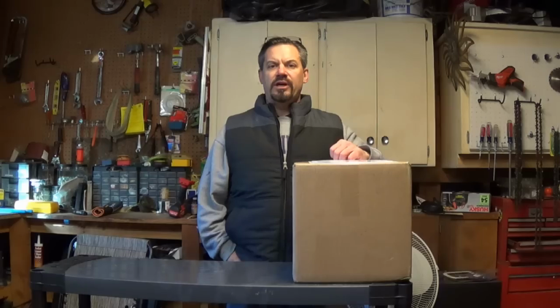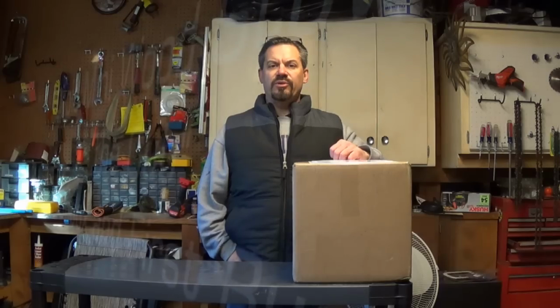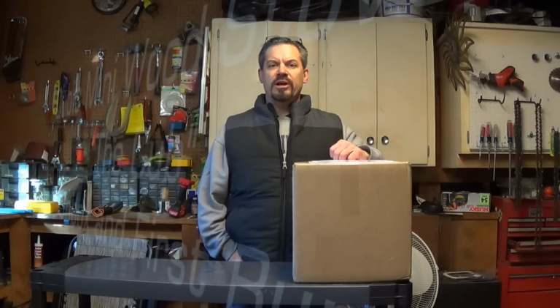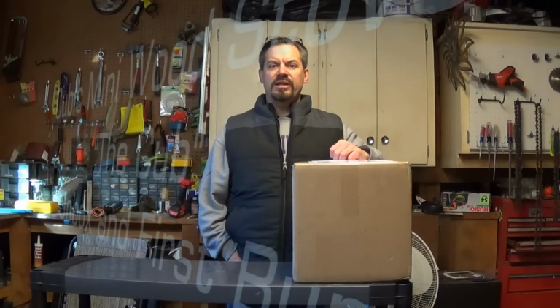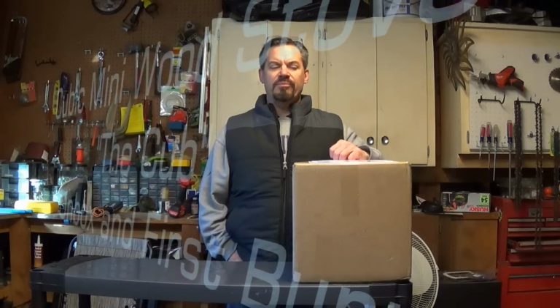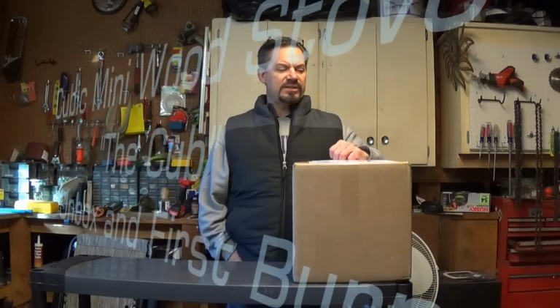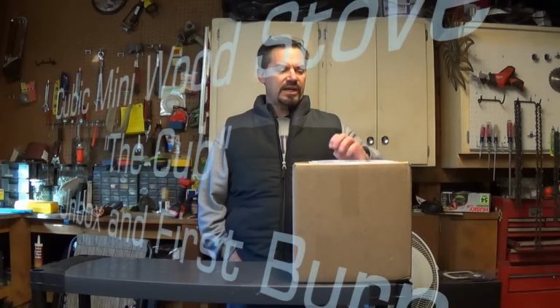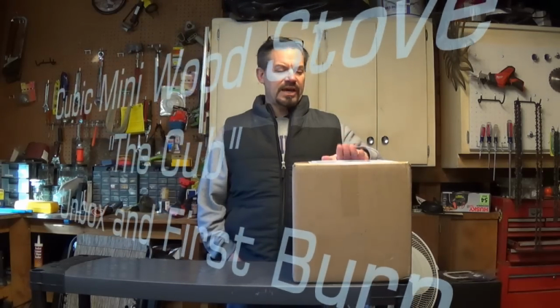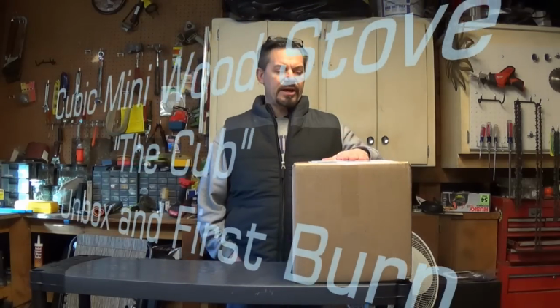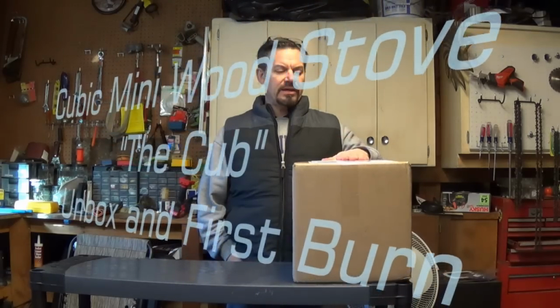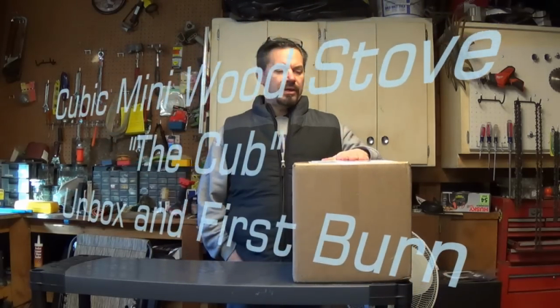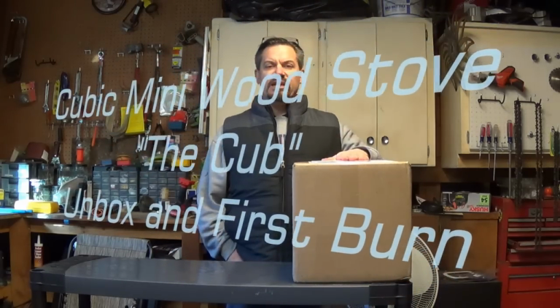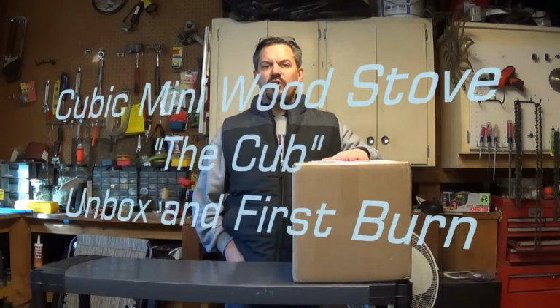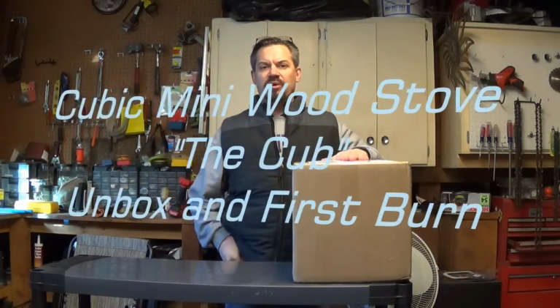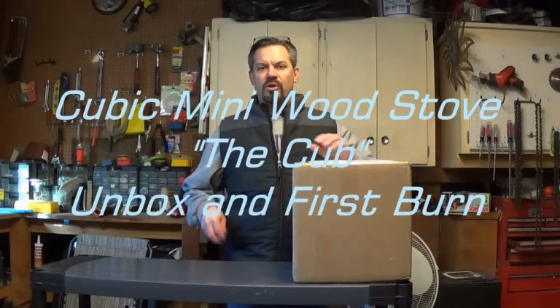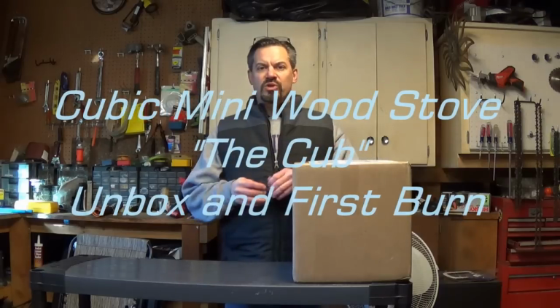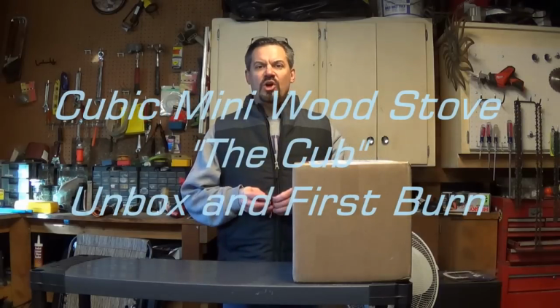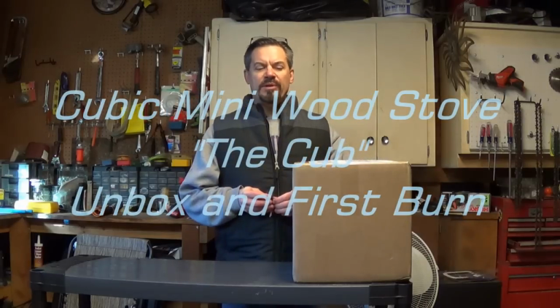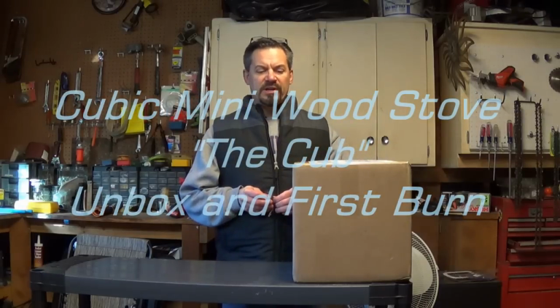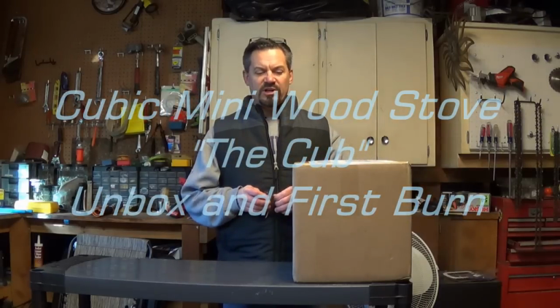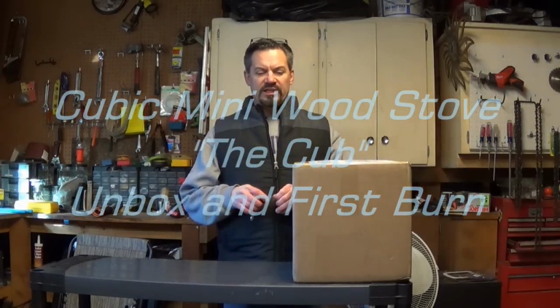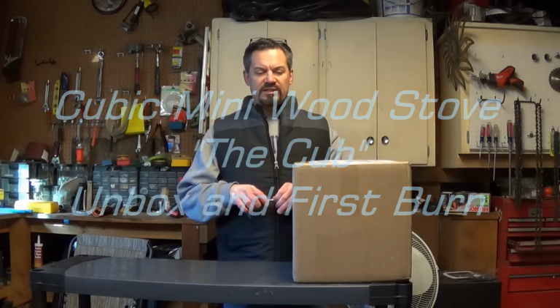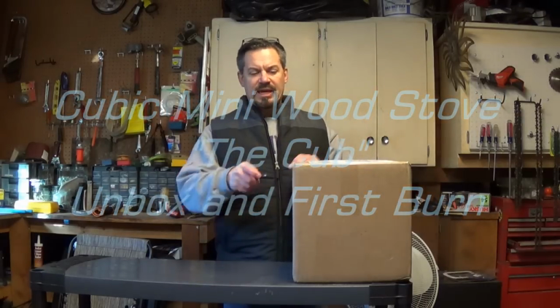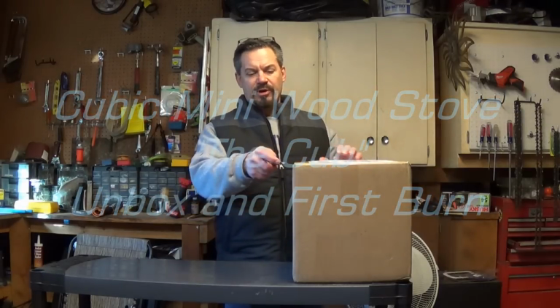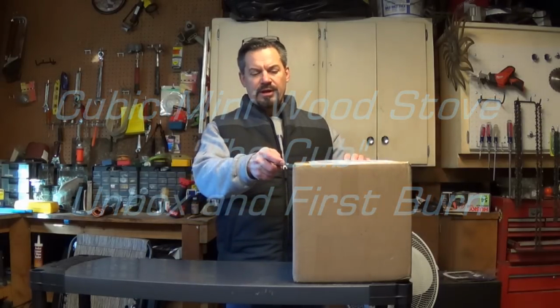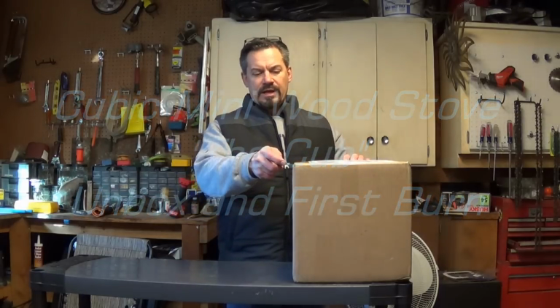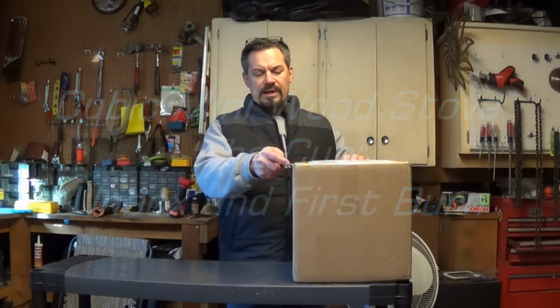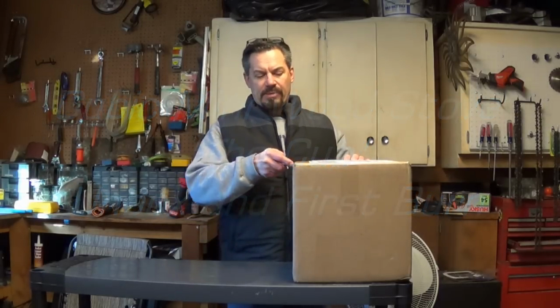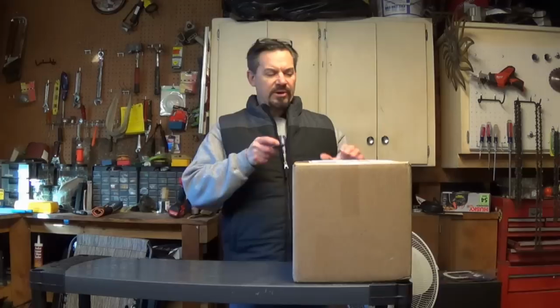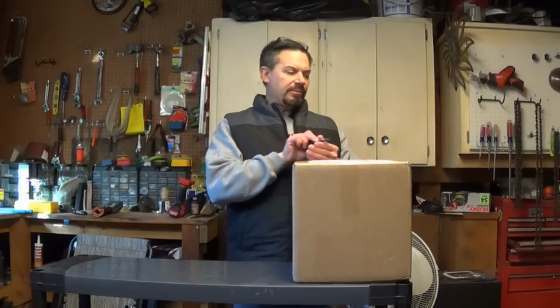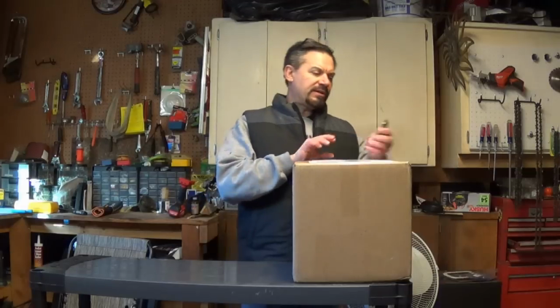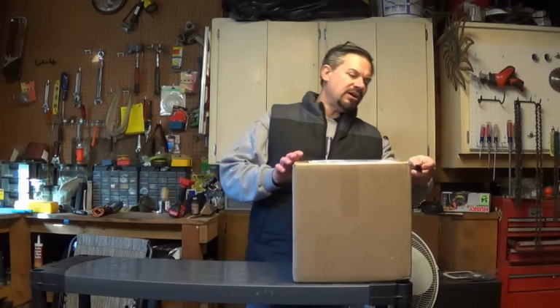Hi, it's Vern Bark, and today I'm pretty excited. I got my mini cubic wood stove, and I'm going to be installing this into my camper. I'm going to pop her out of the box here.